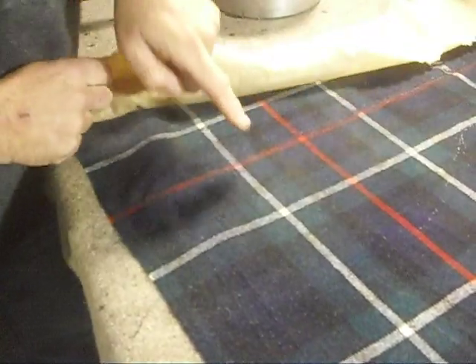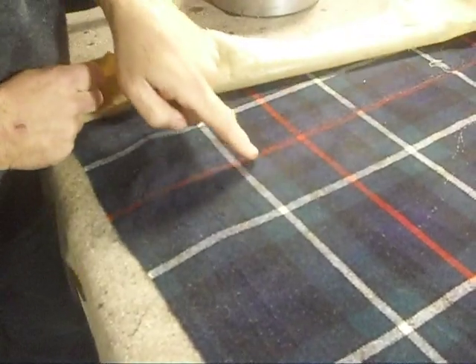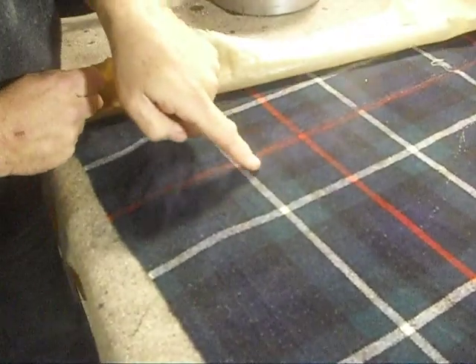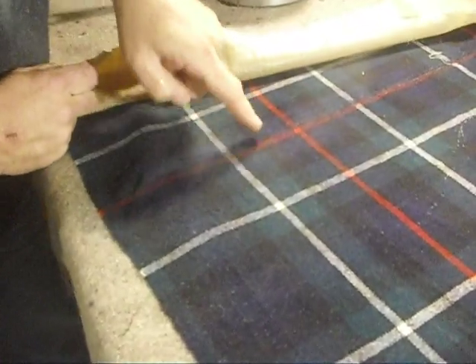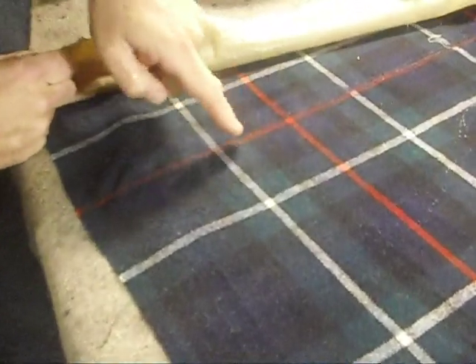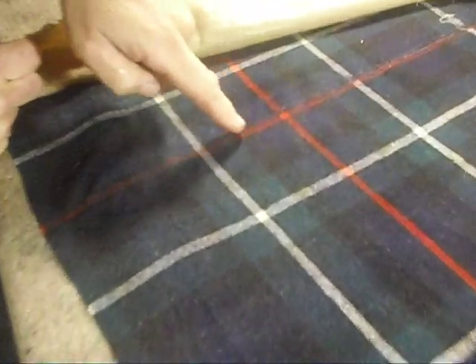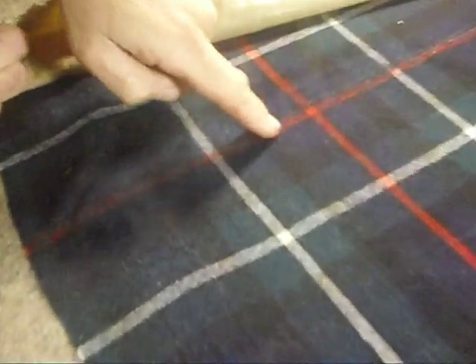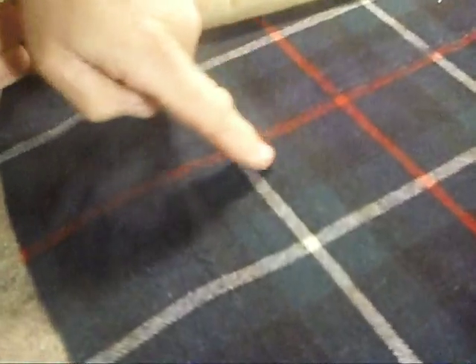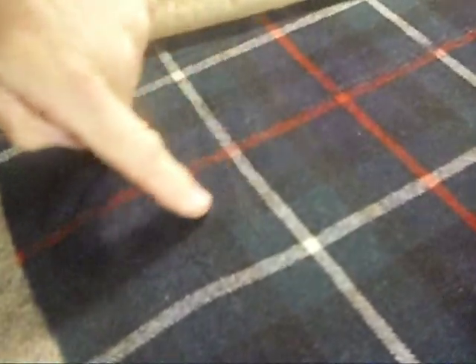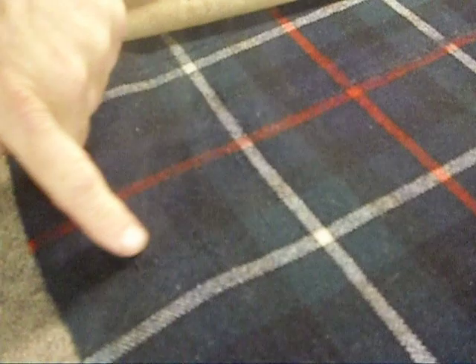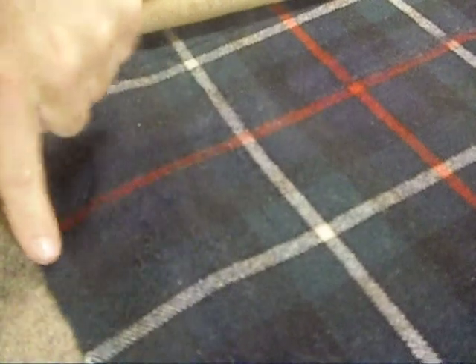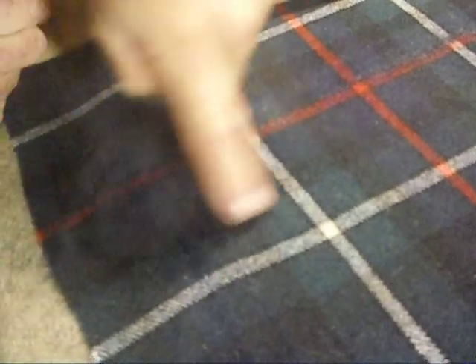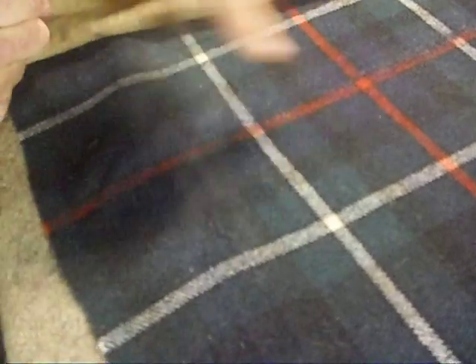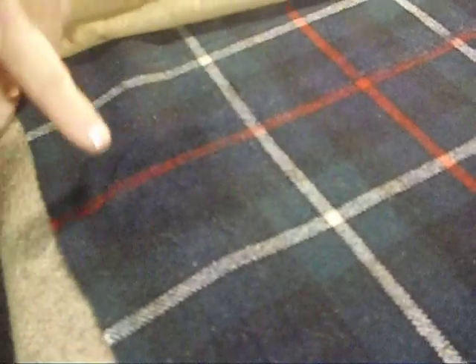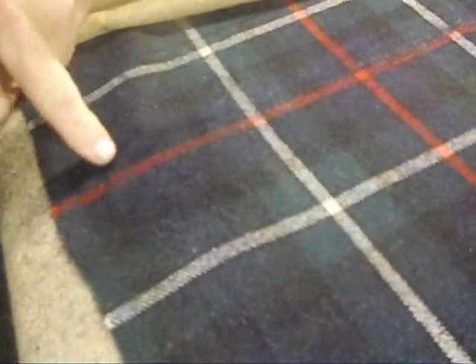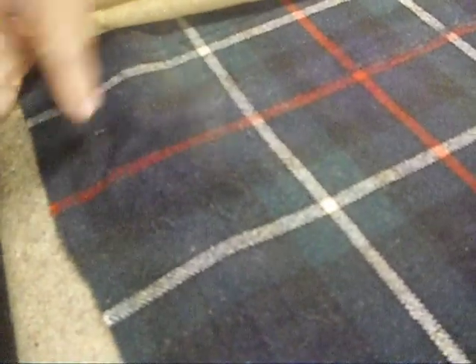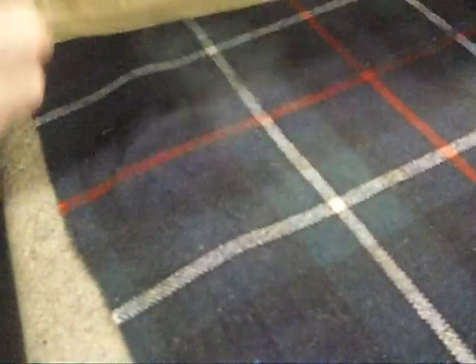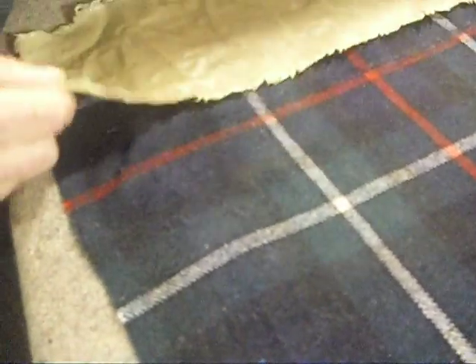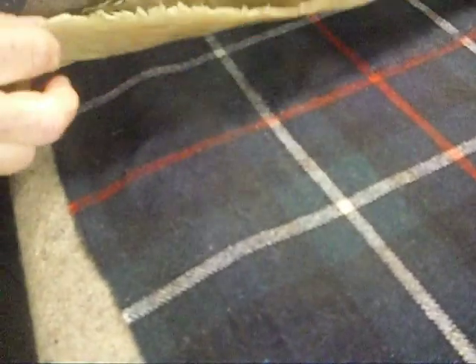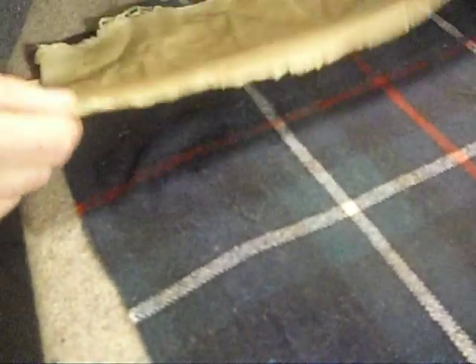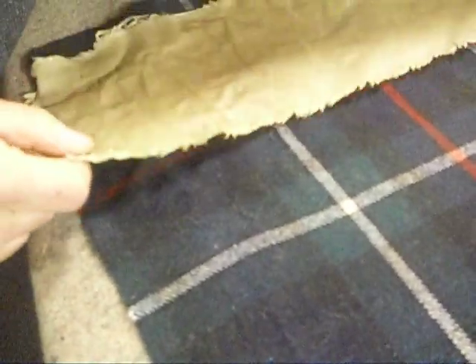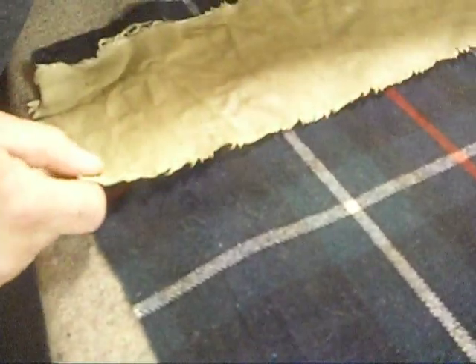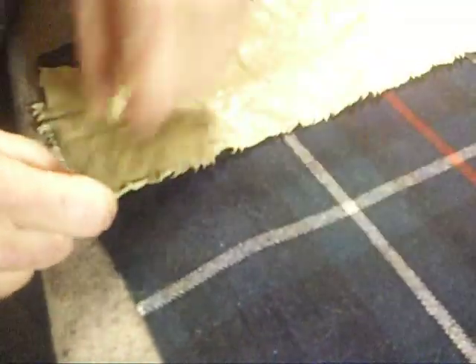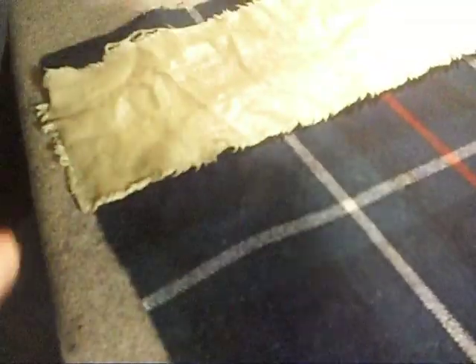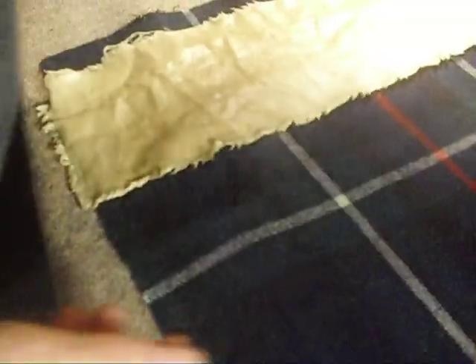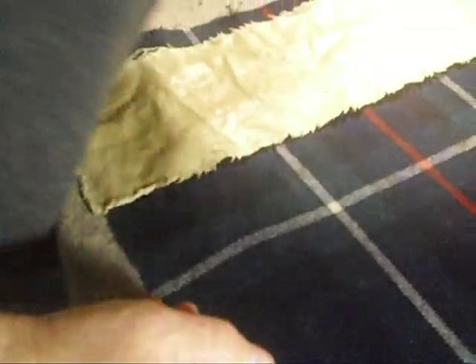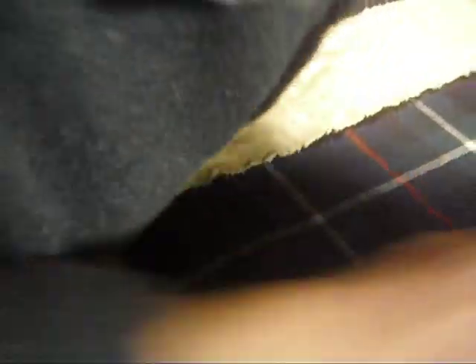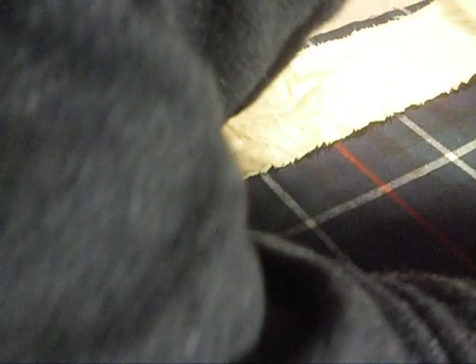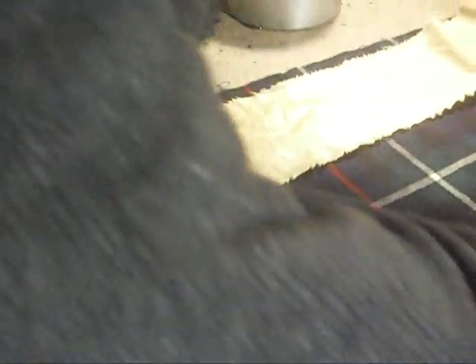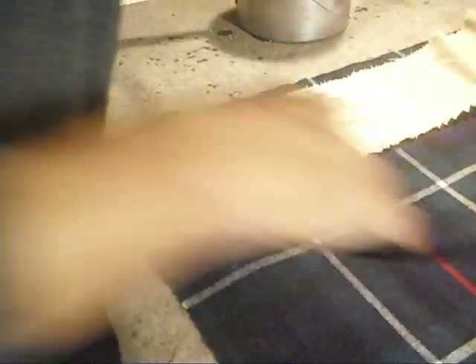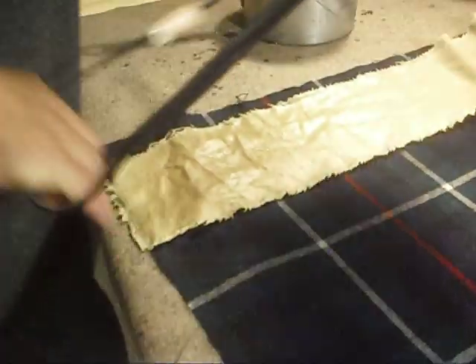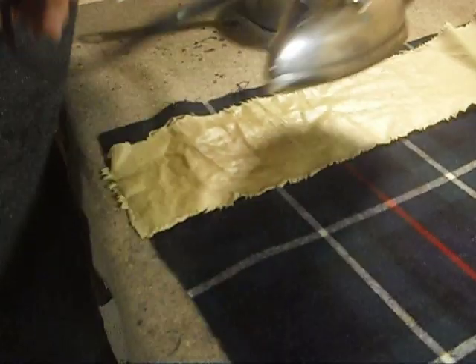Now you can see it's working. I've managed to reduce that to a flat spot. We still have a bit of stretching here, but let's see if I can bring that down too.